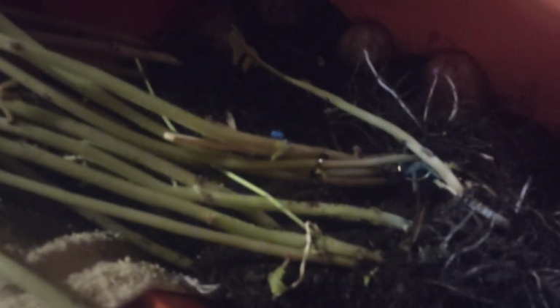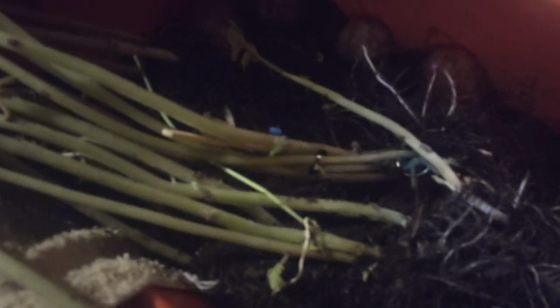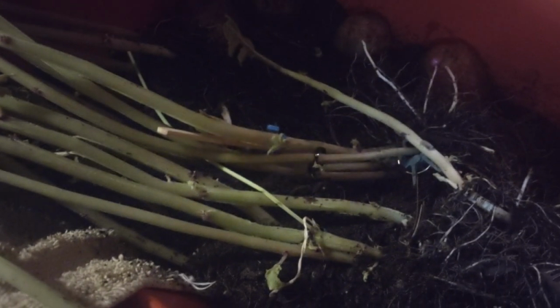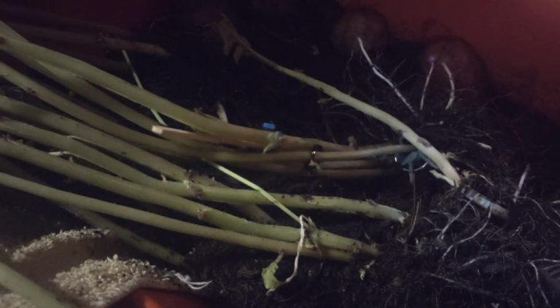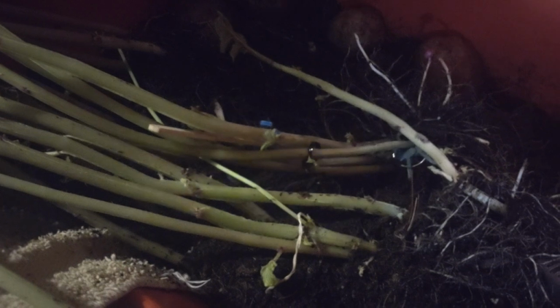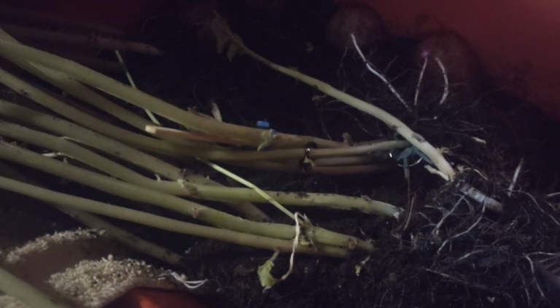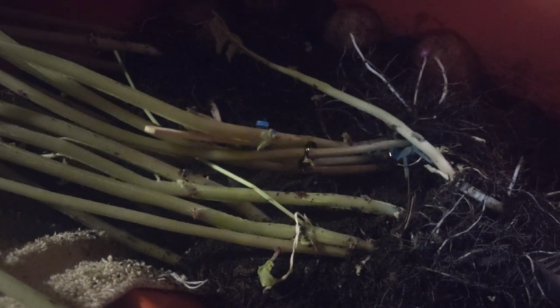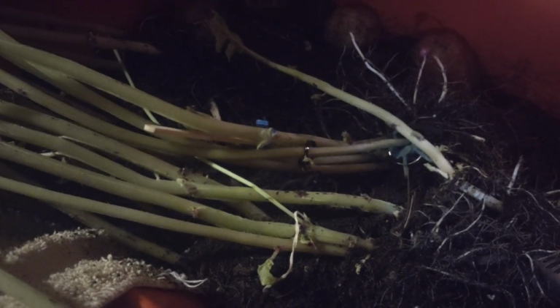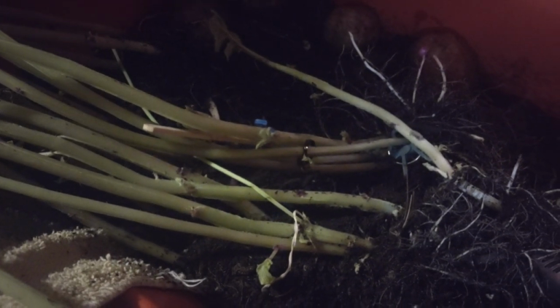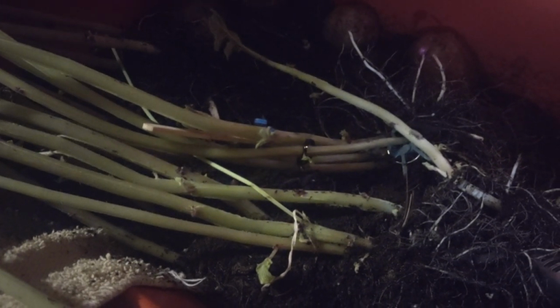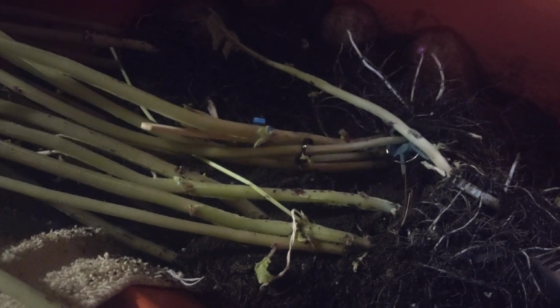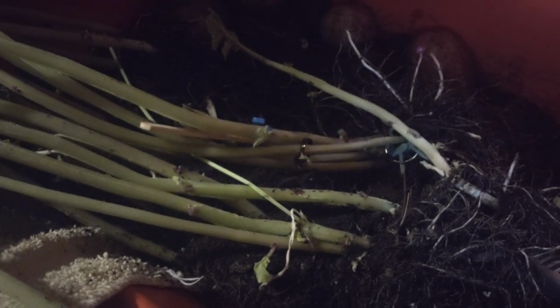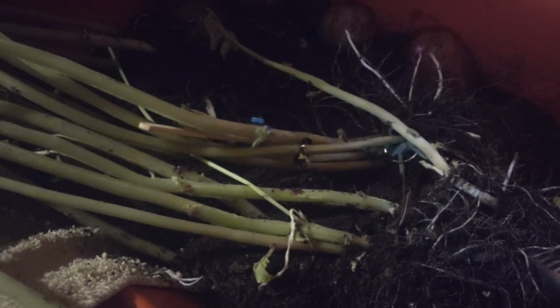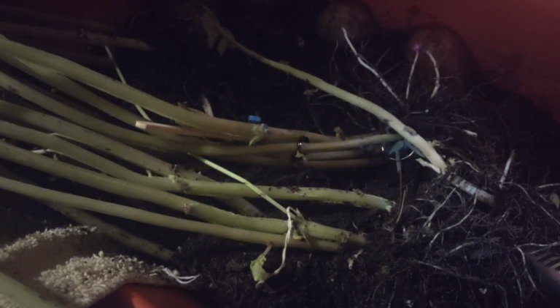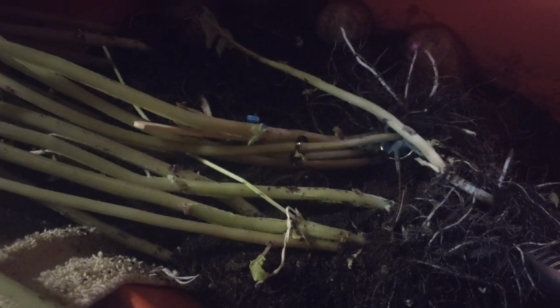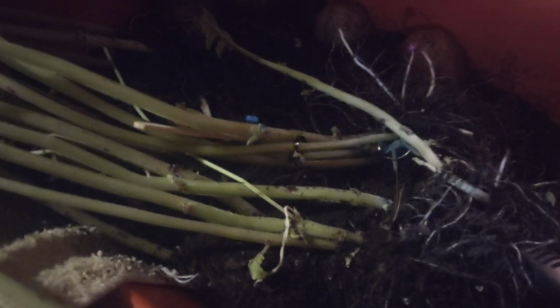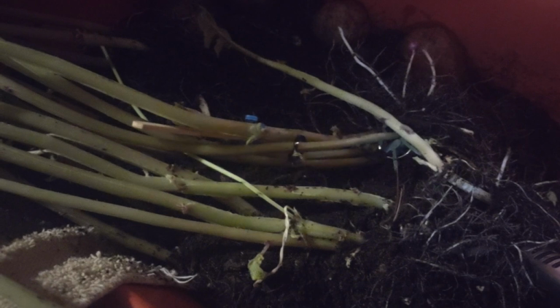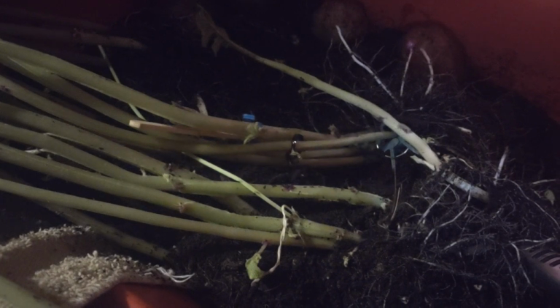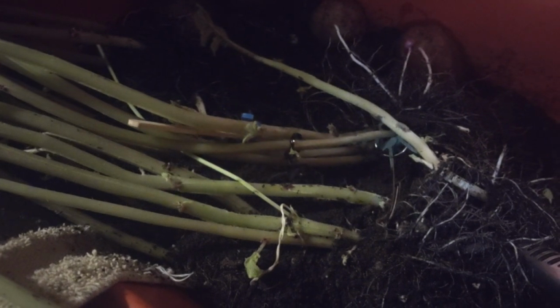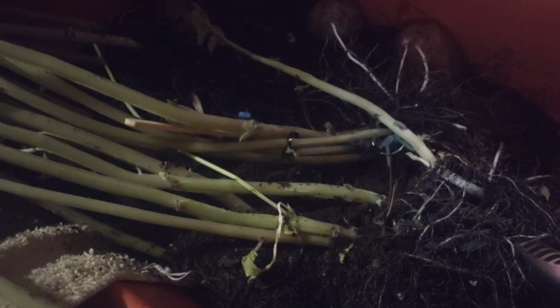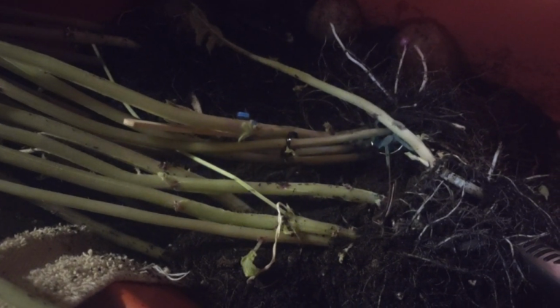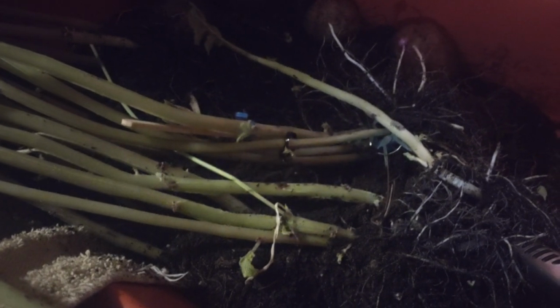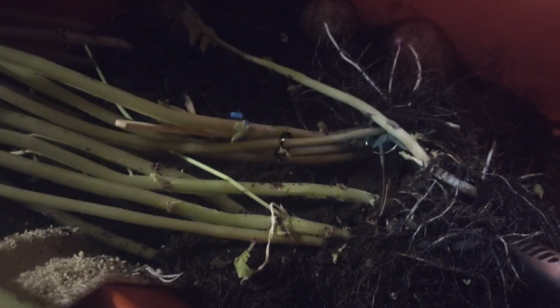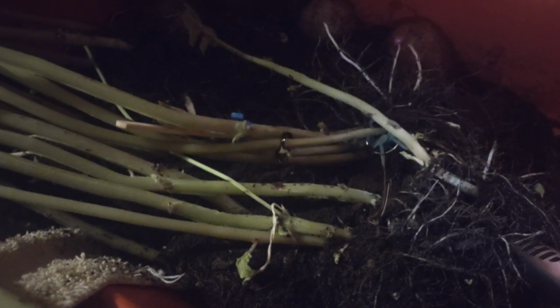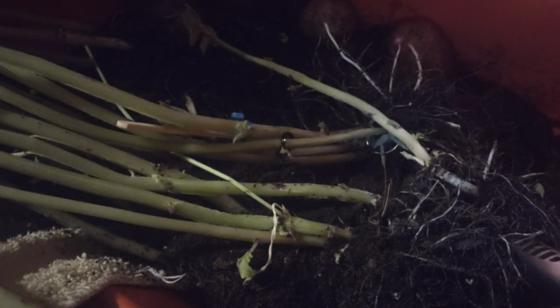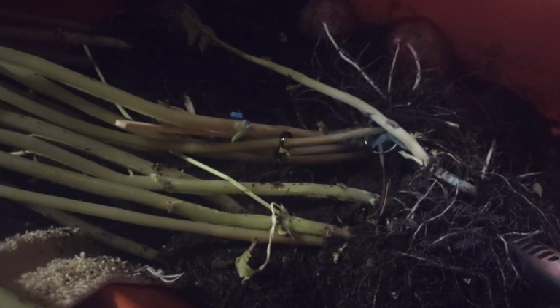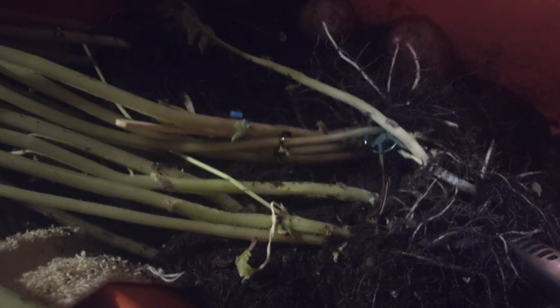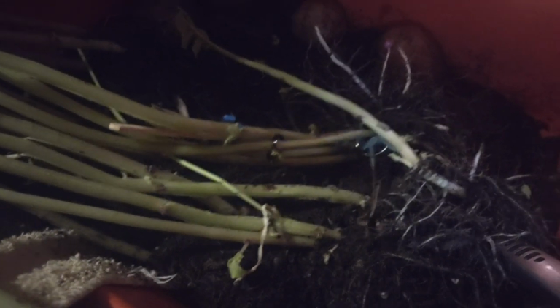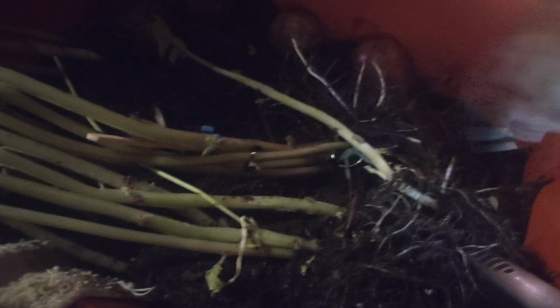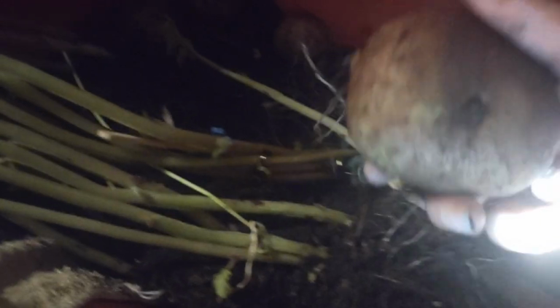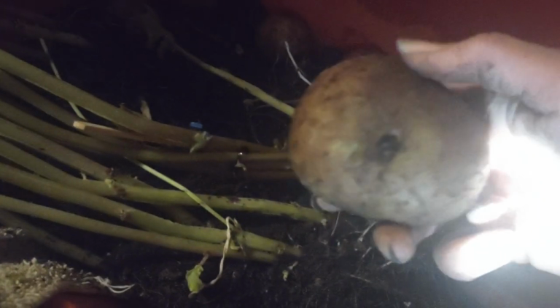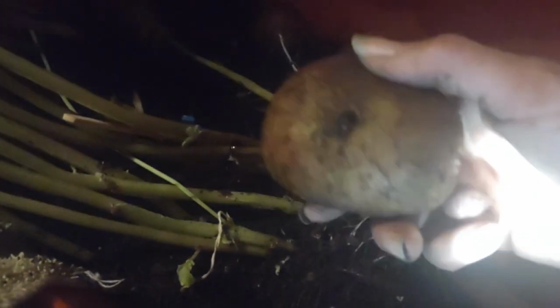I started giving it sun every morning, and within about two months — it could have been October when I brought them in, and we're now at the beginning of January — these big potatoes grew.